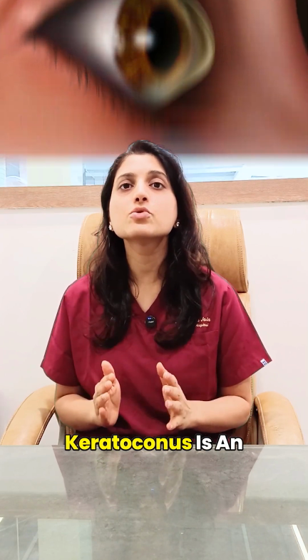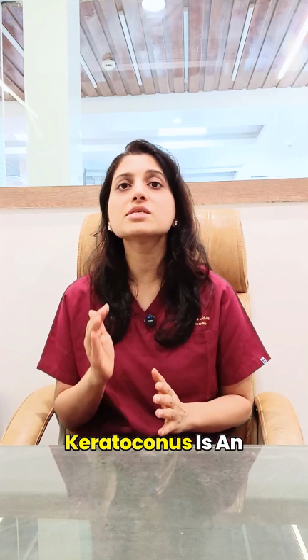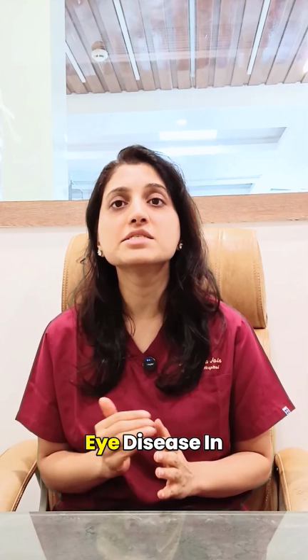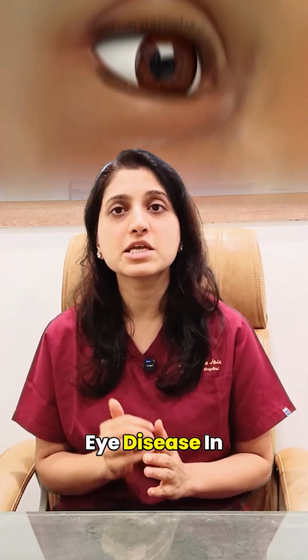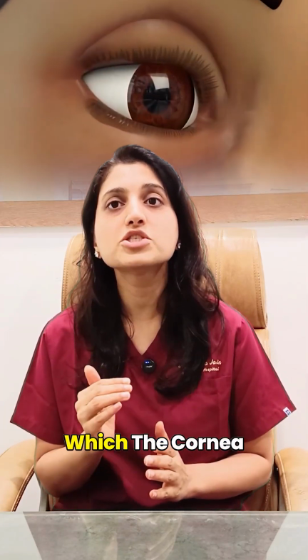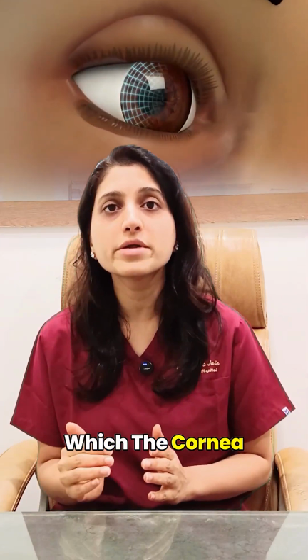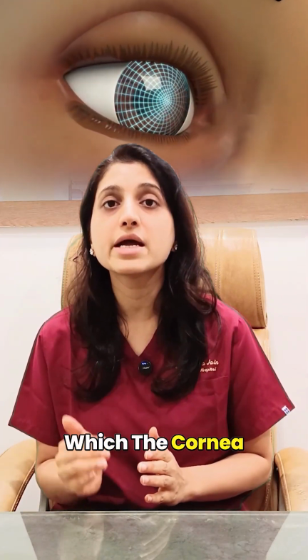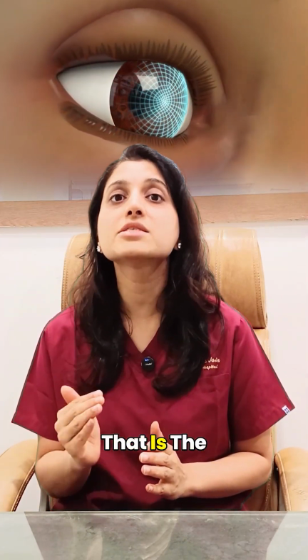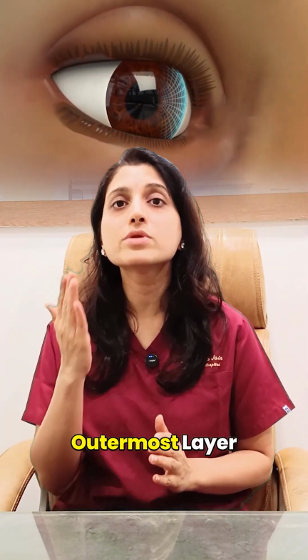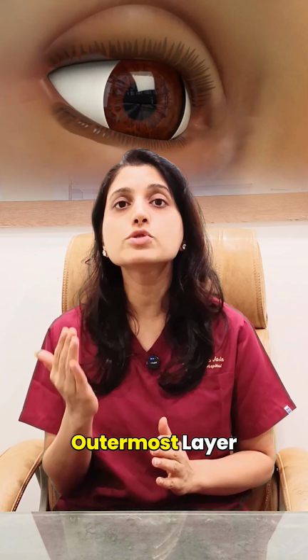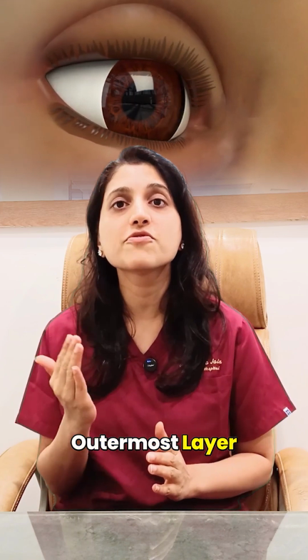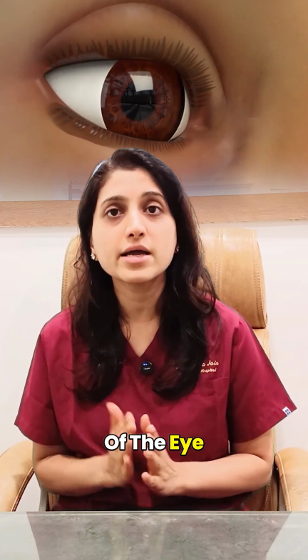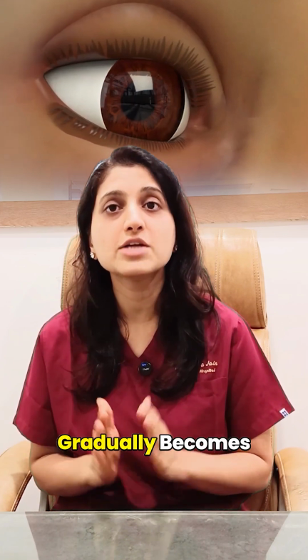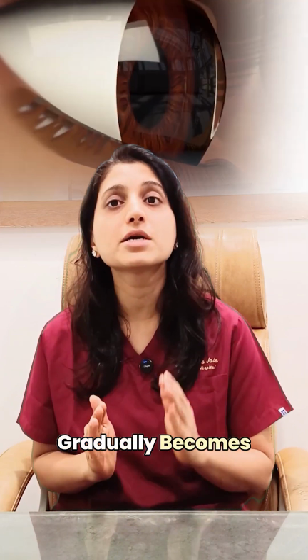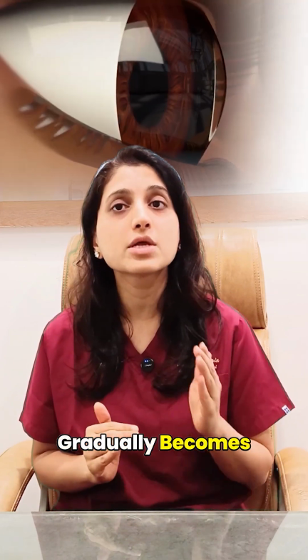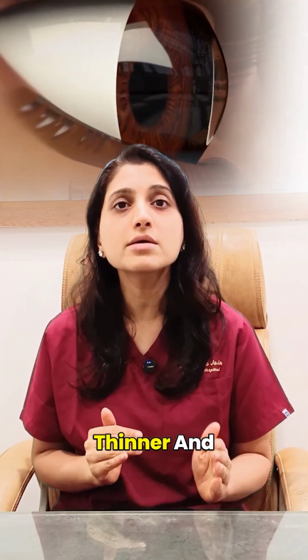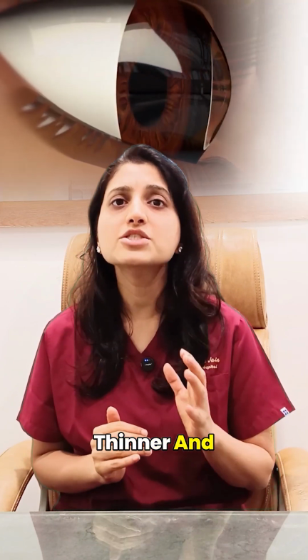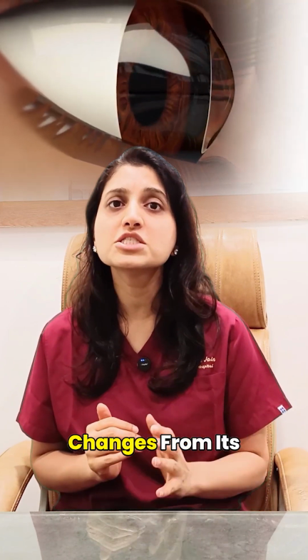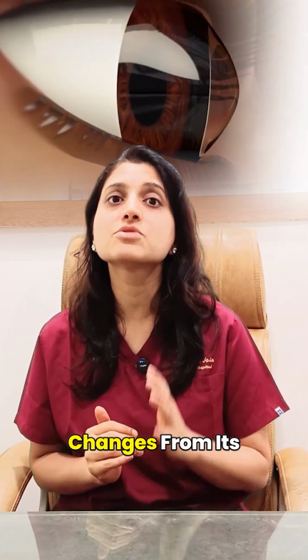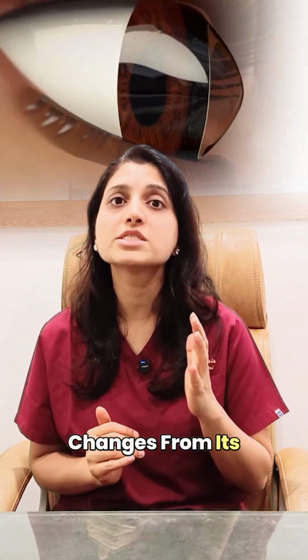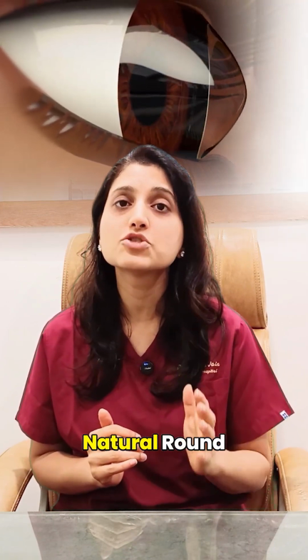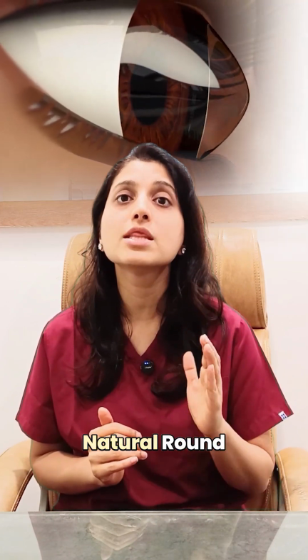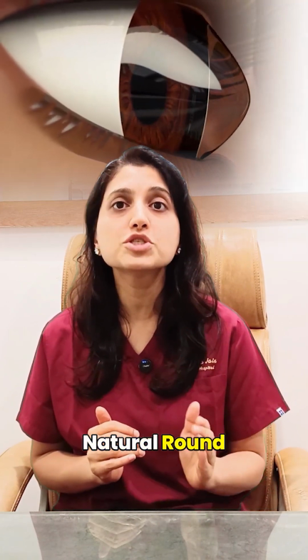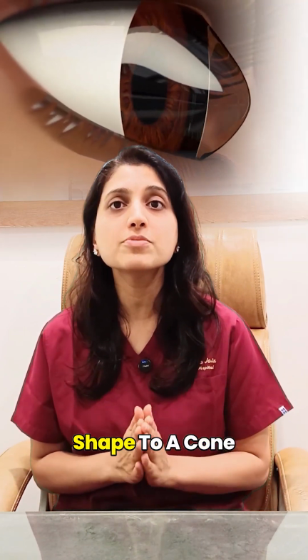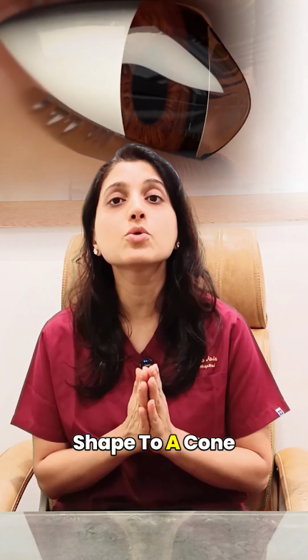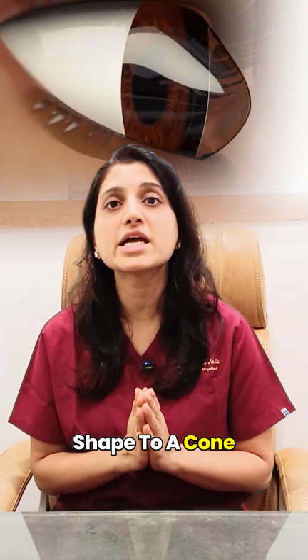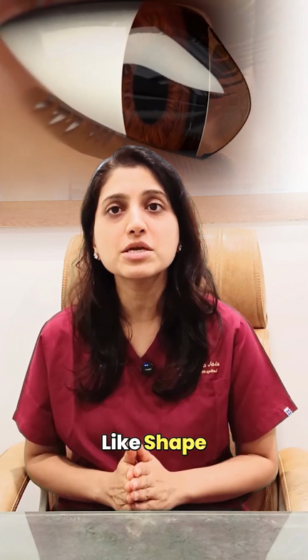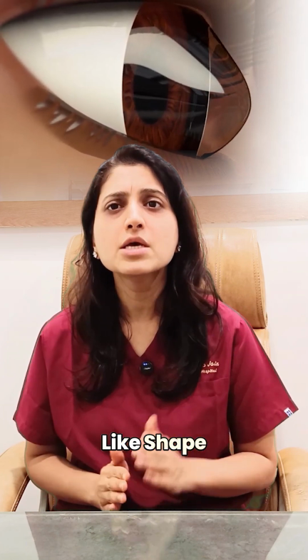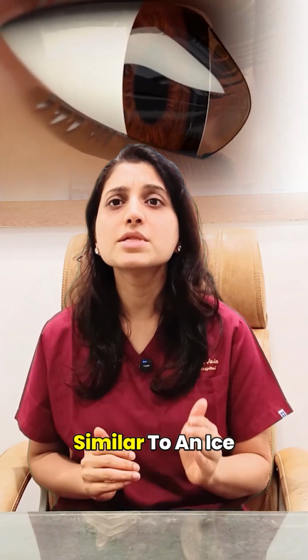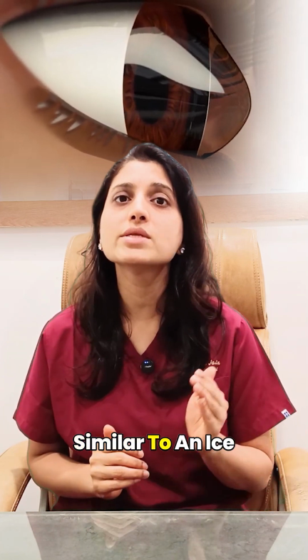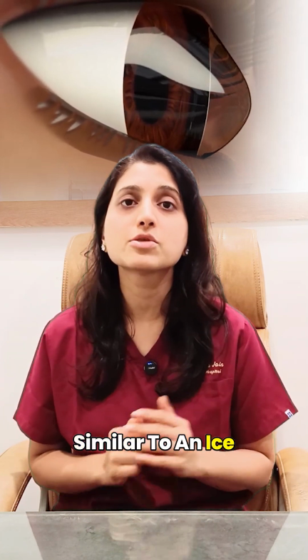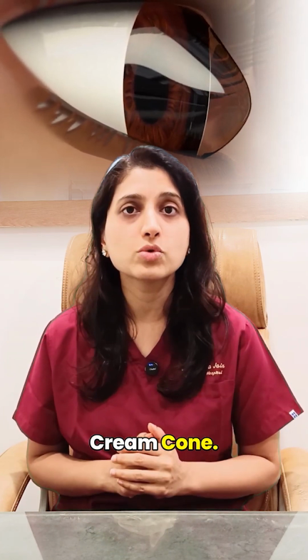Keratoconus is an eye disease in which the cornea — the outermost layer of the eye — gradually becomes thinner and changes from its natural round shape to a cone-like shape, similar to an ice cream cone.